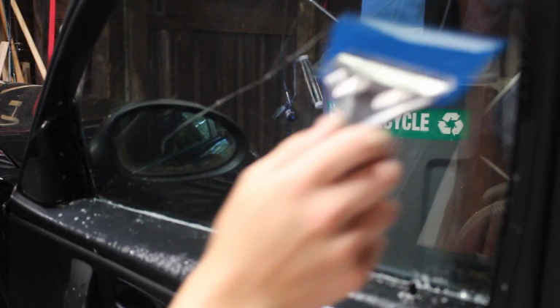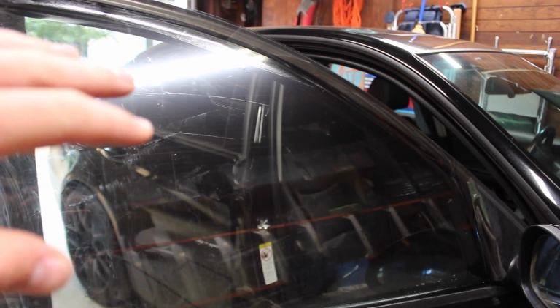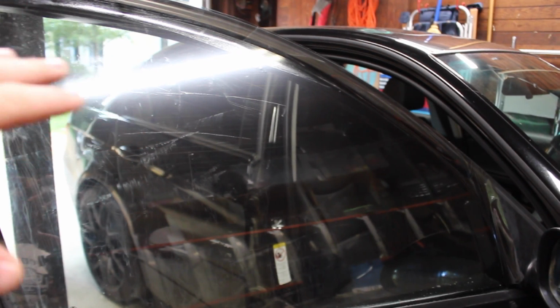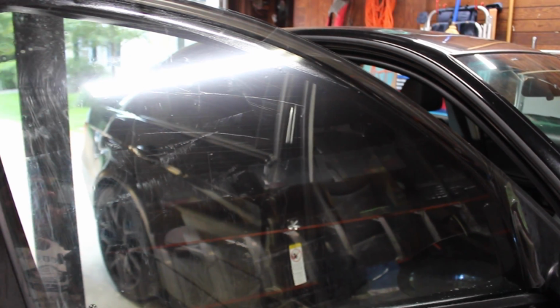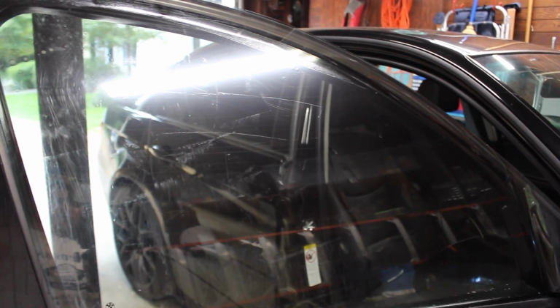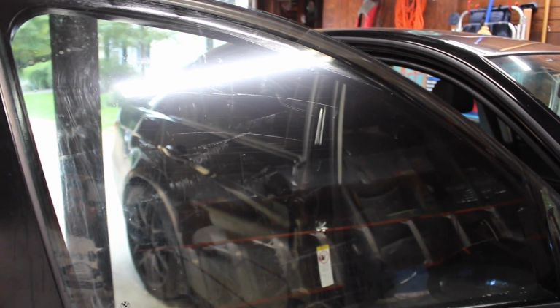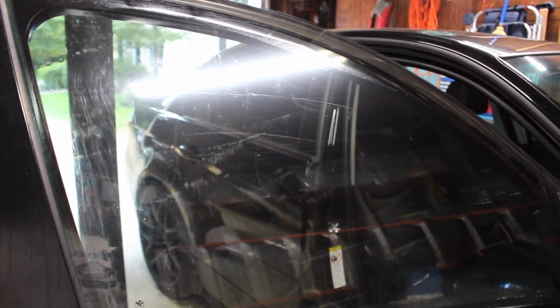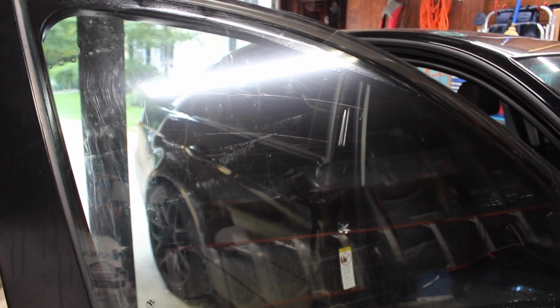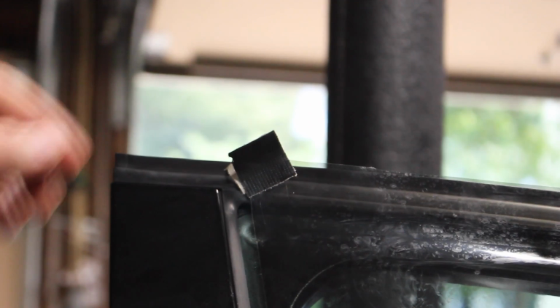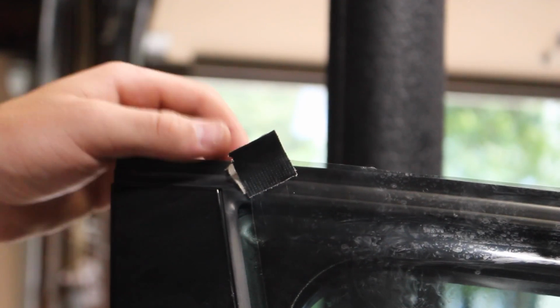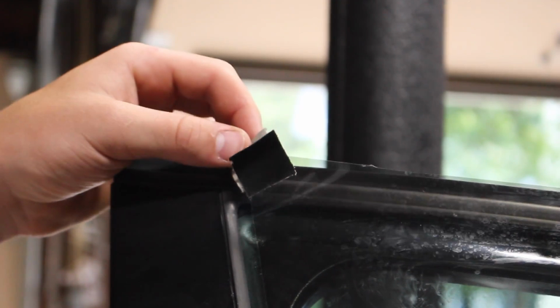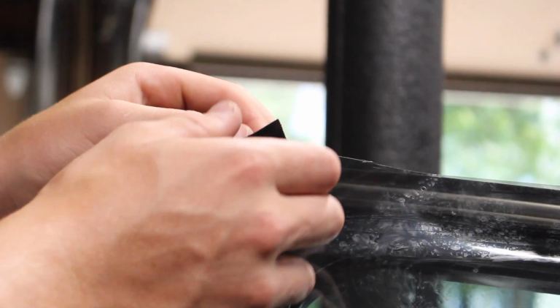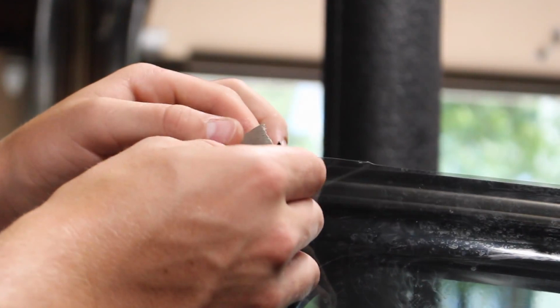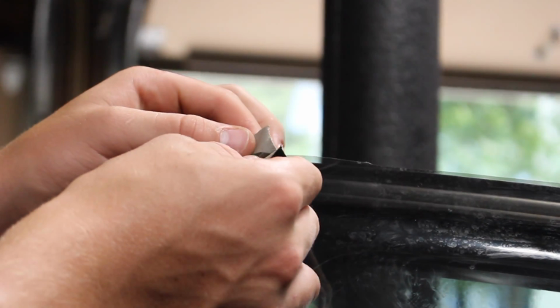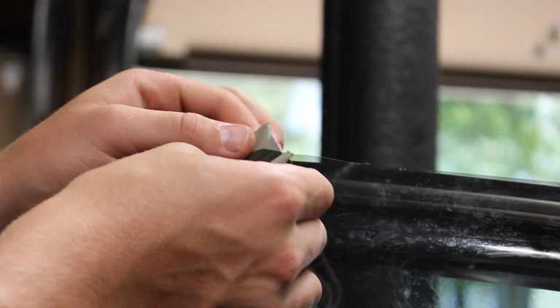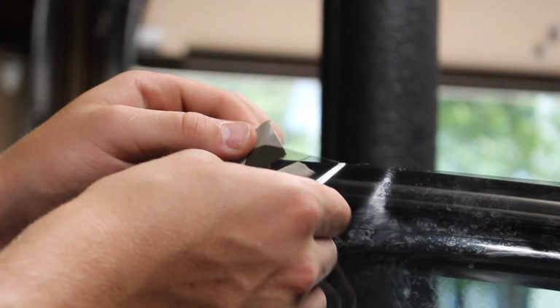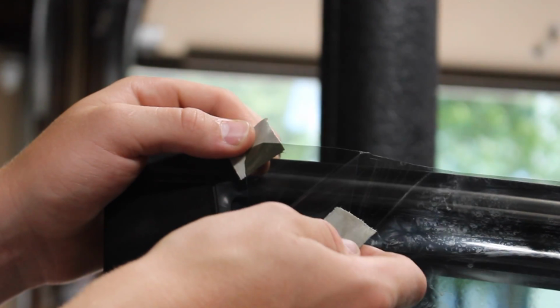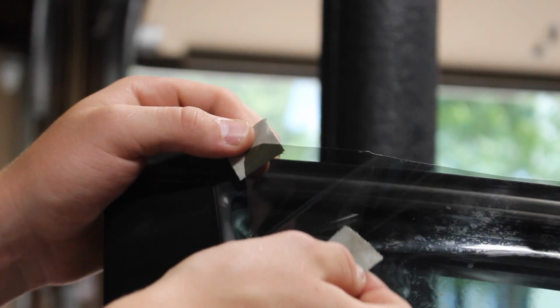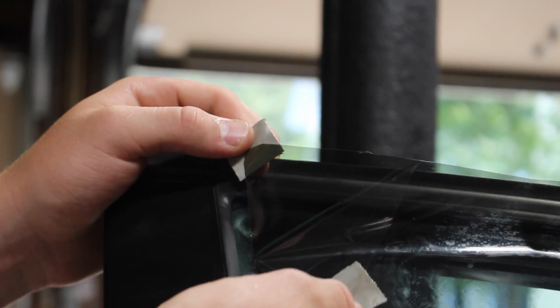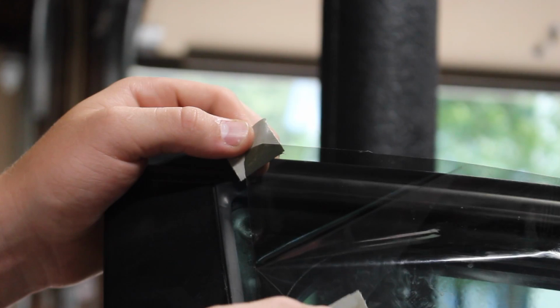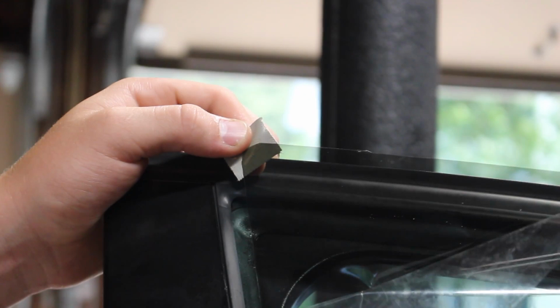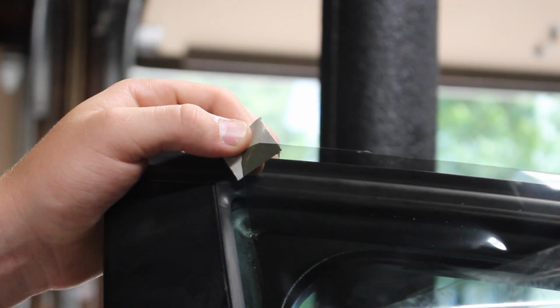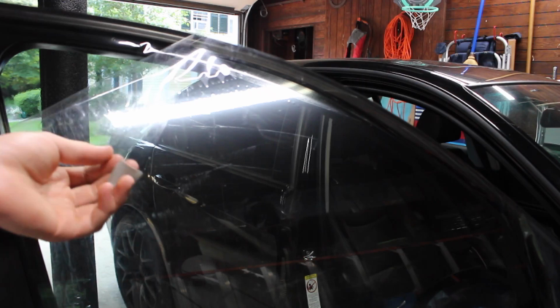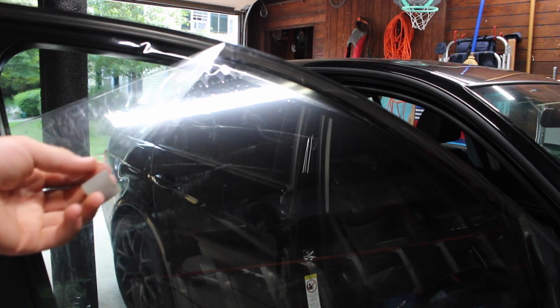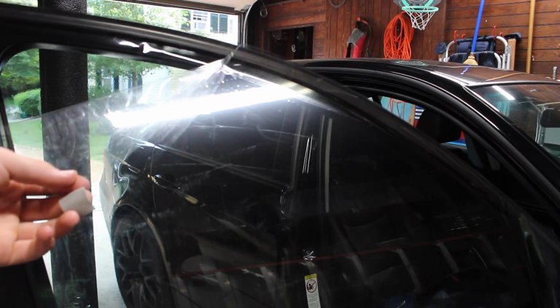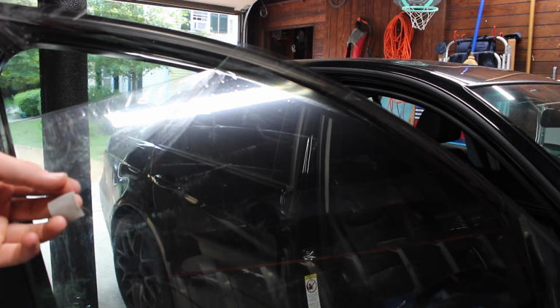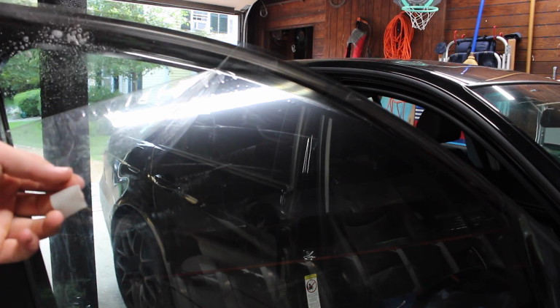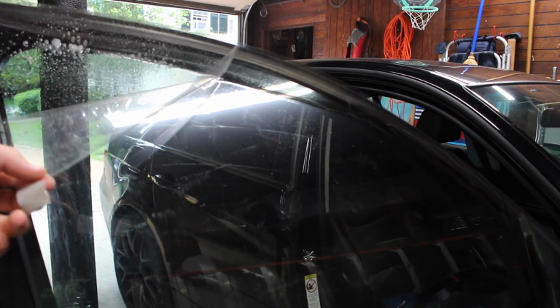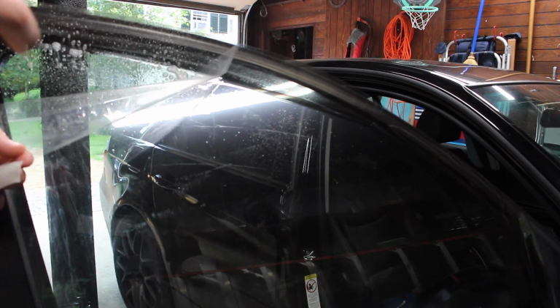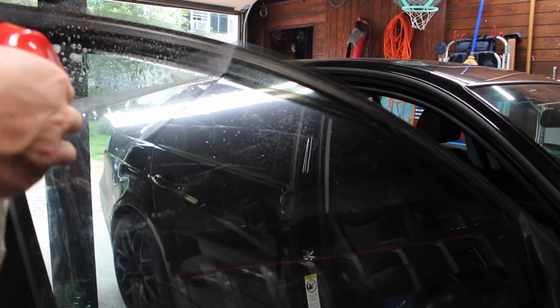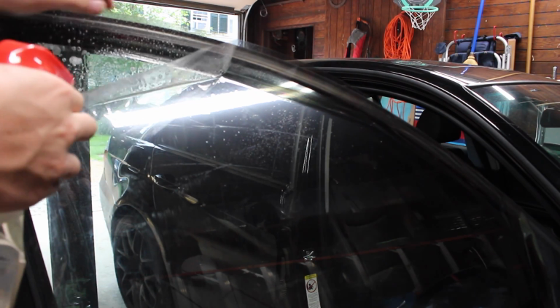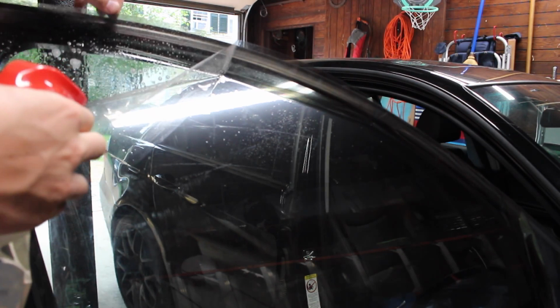Now we can peel off the outer liner of the tint. If it's giving you a hard time, you can use two pieces of tape — that should help you peel off the liner. As you're pulling this off, you want to go ahead and spray down the tint.